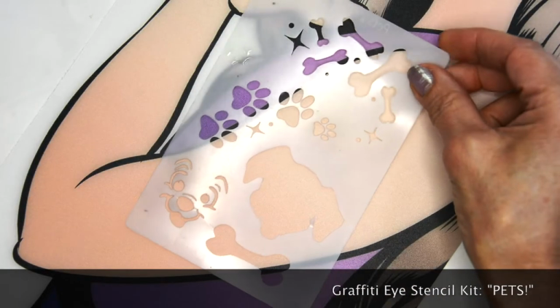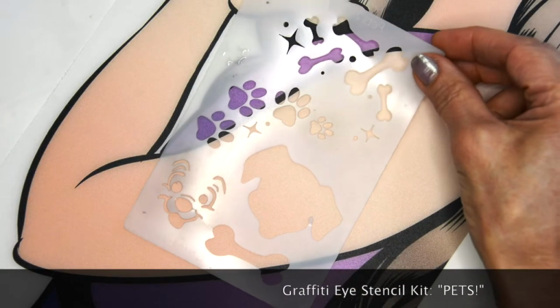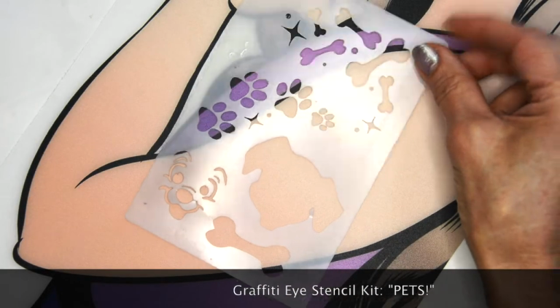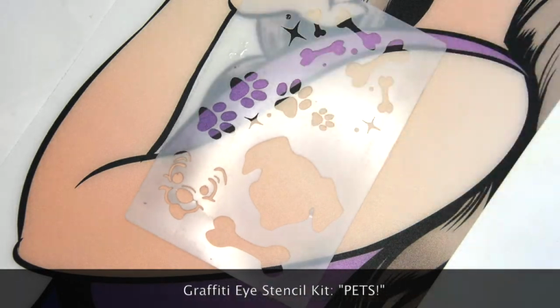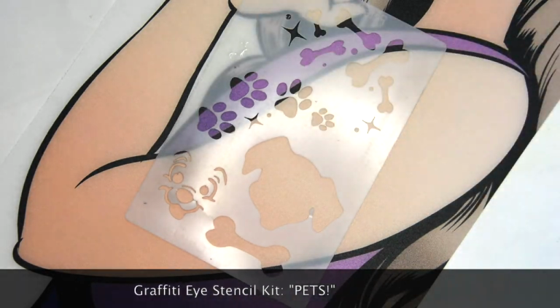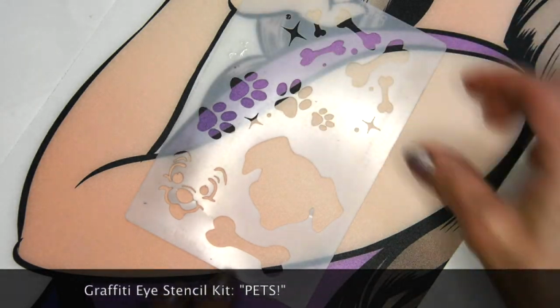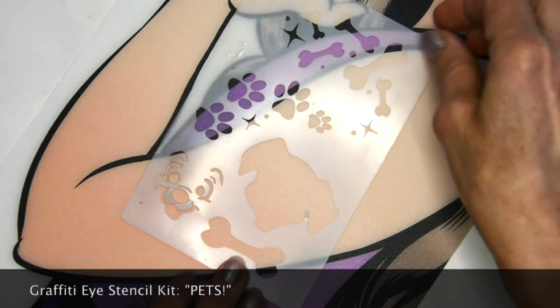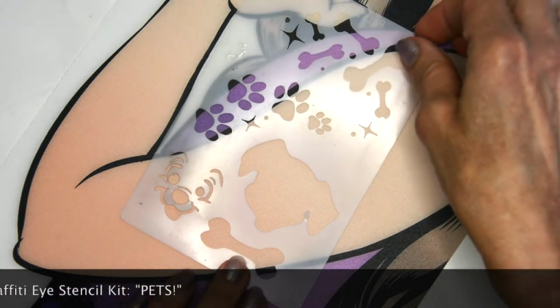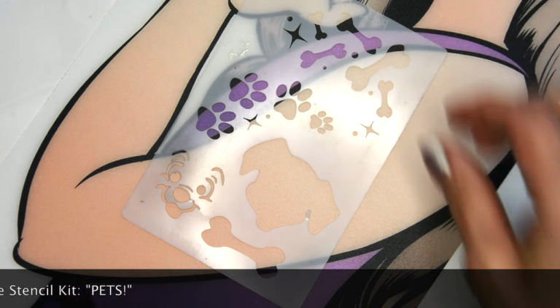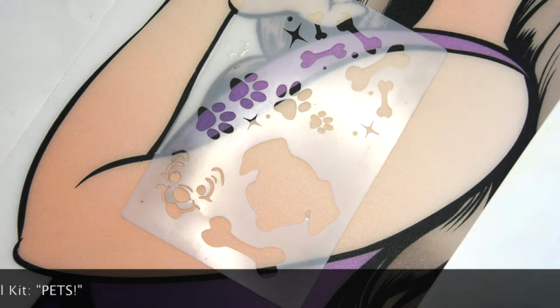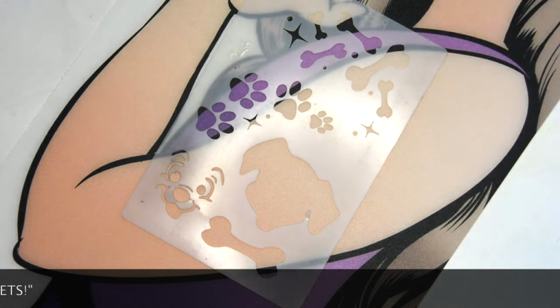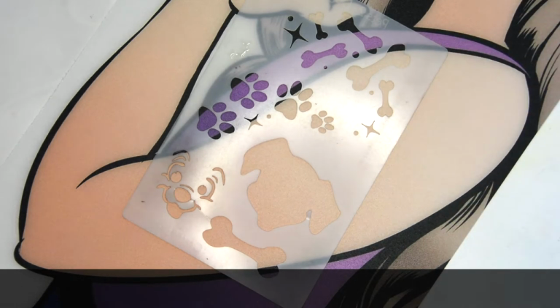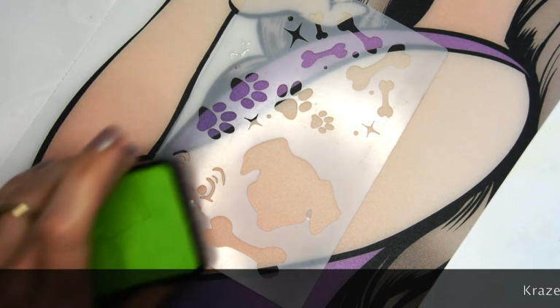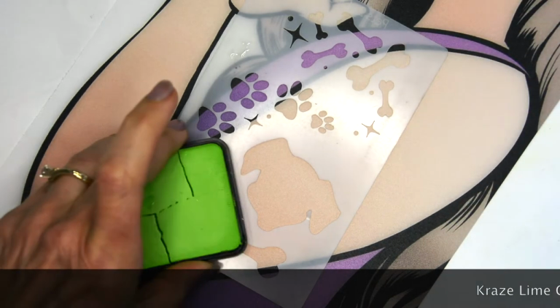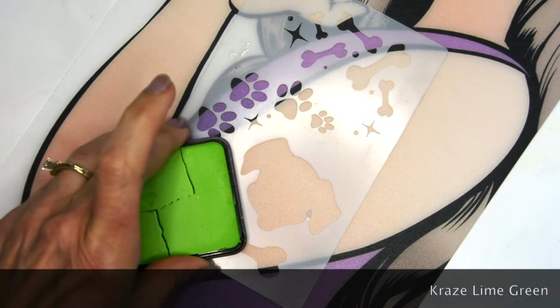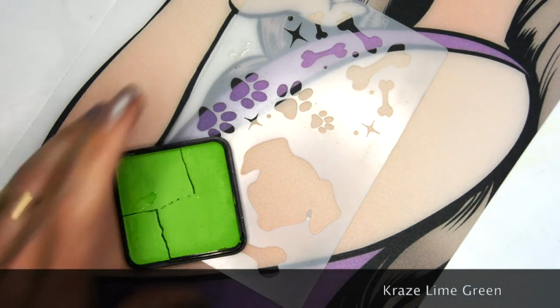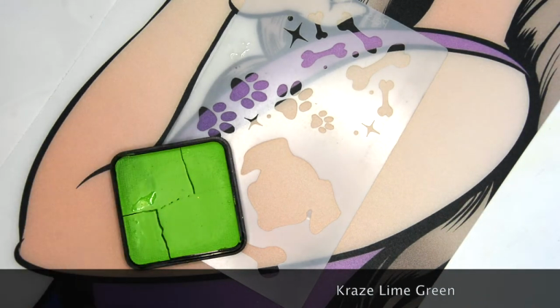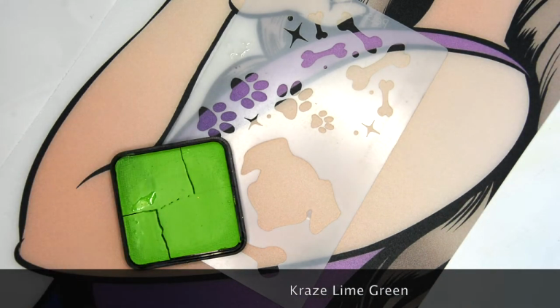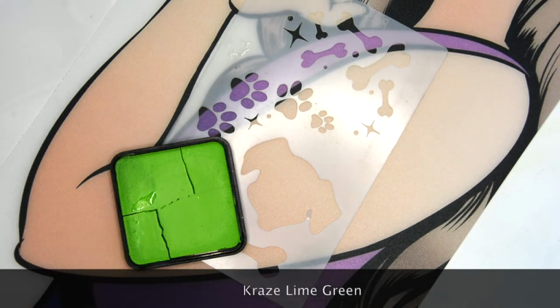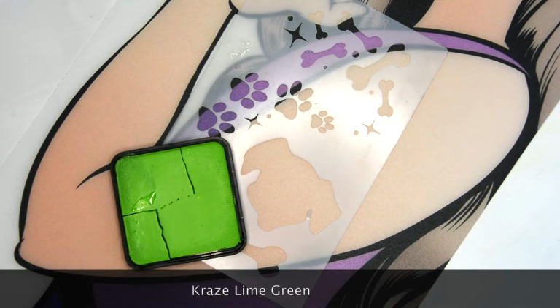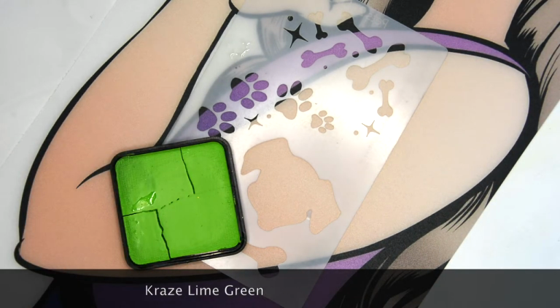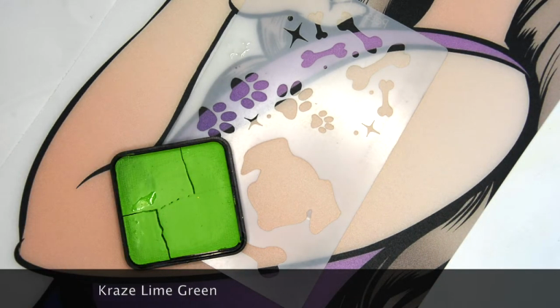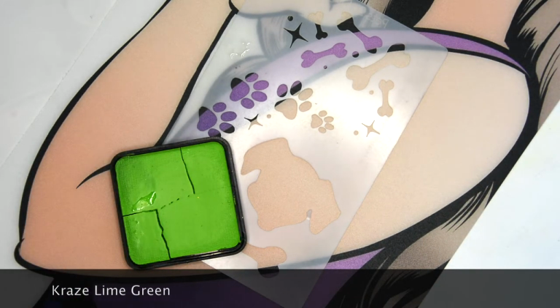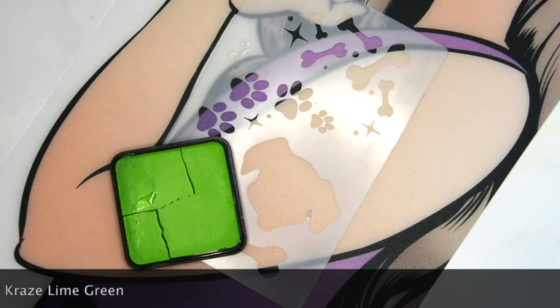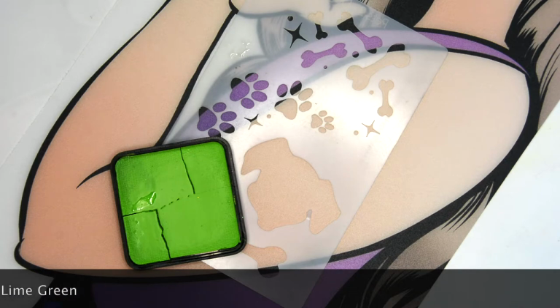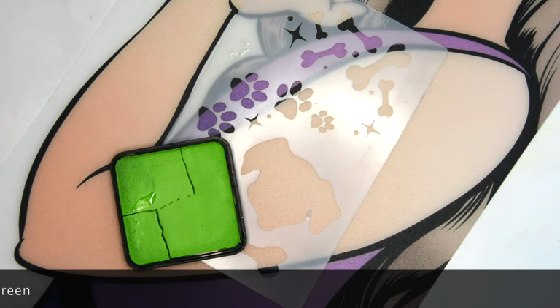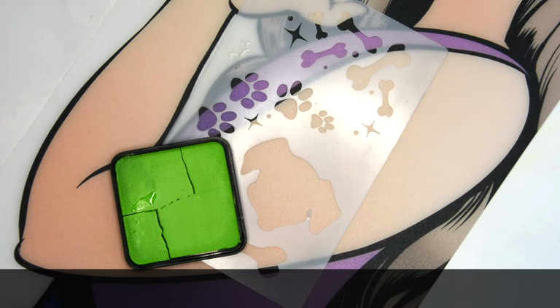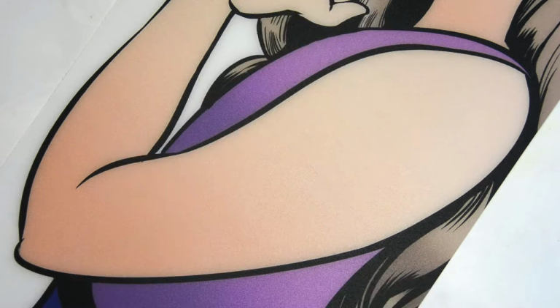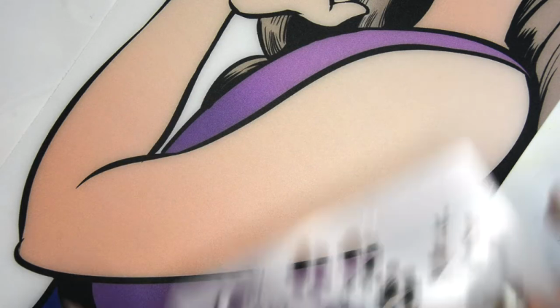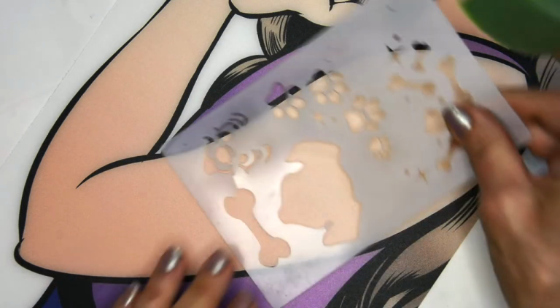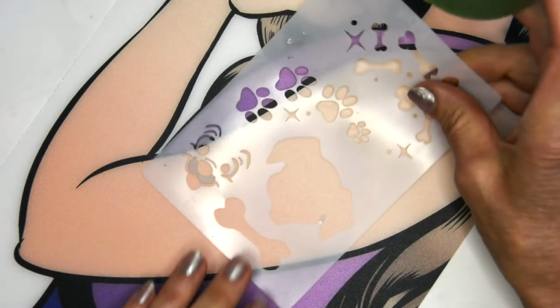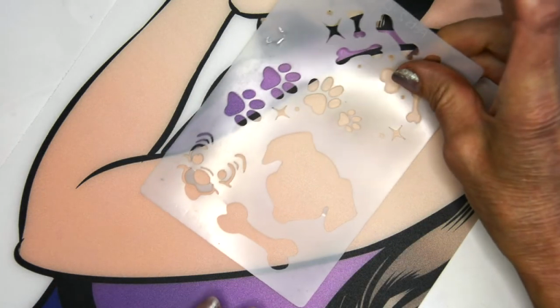I'm going to start with the Graffiti Eye stencil called Pets. It comes with three different animals: a cat, dog, and unicorn, and a lime green paint by Craze.